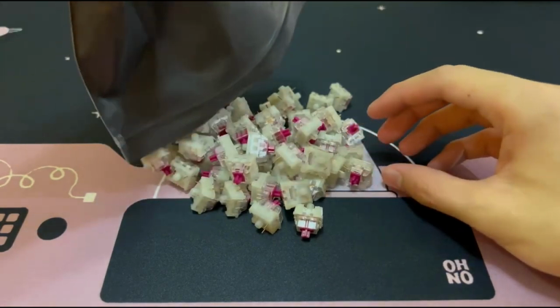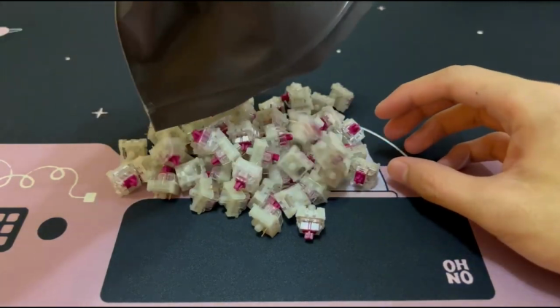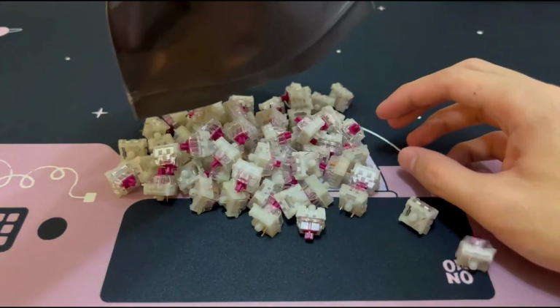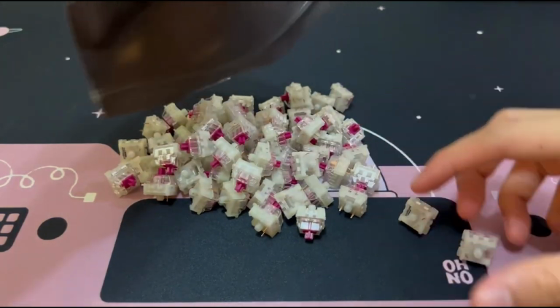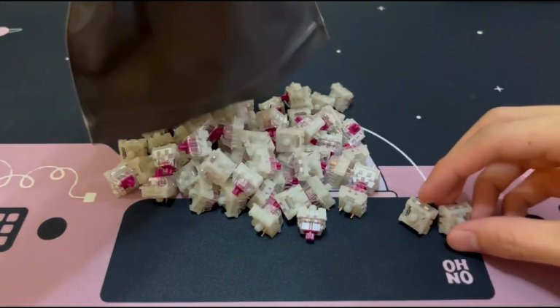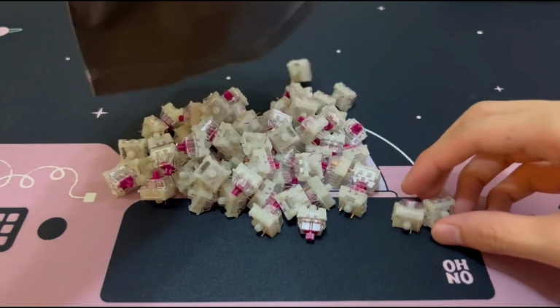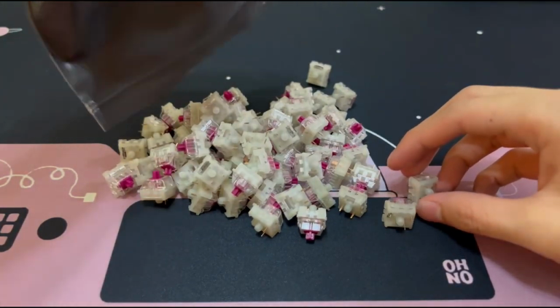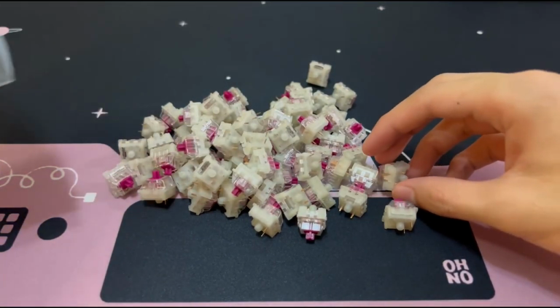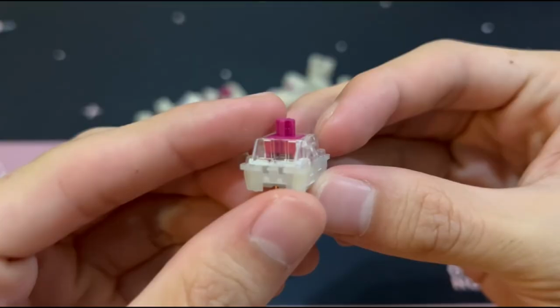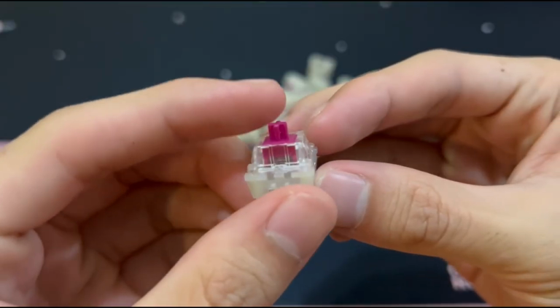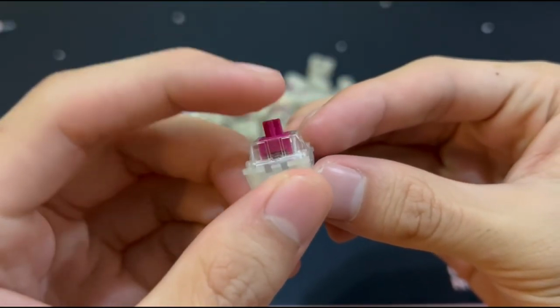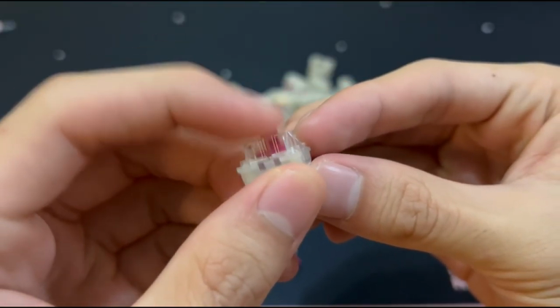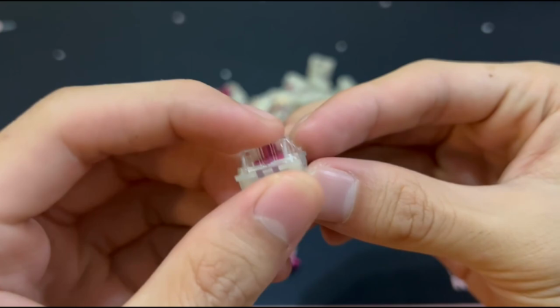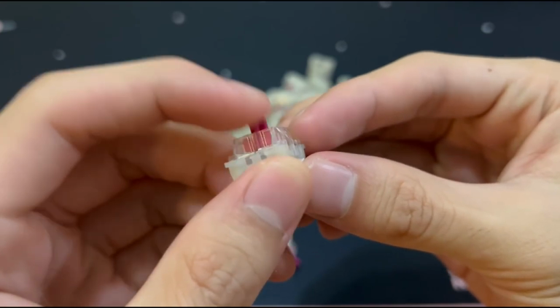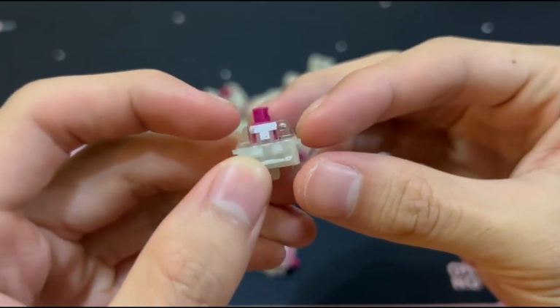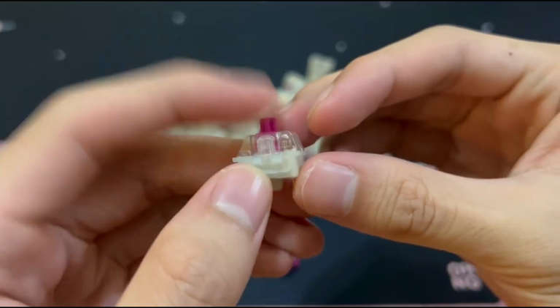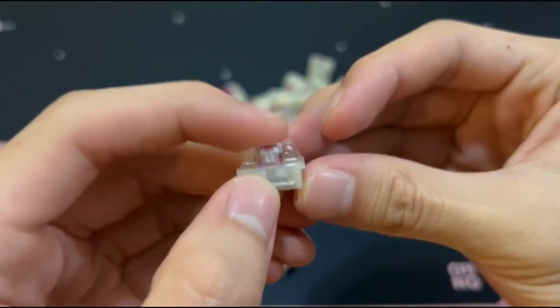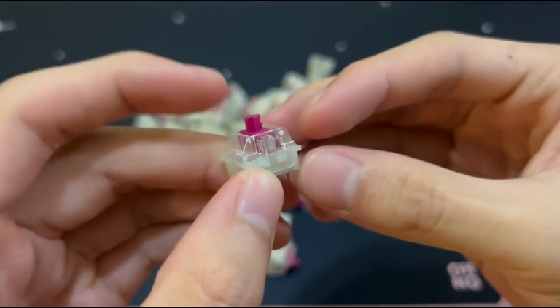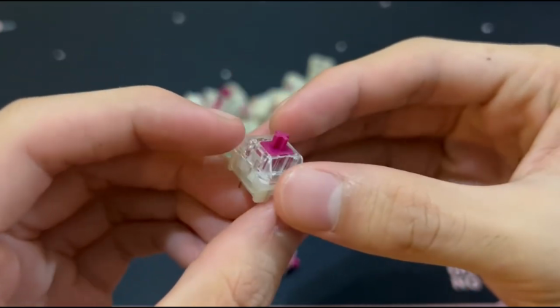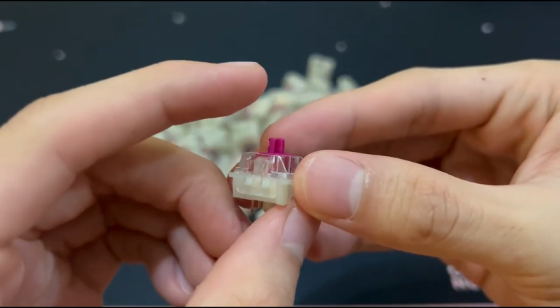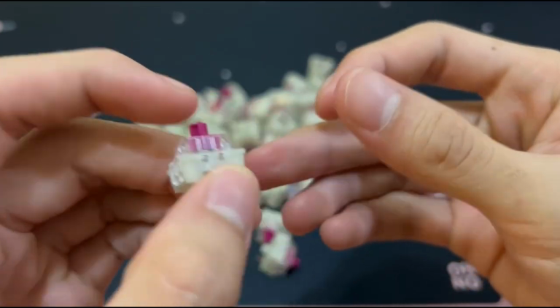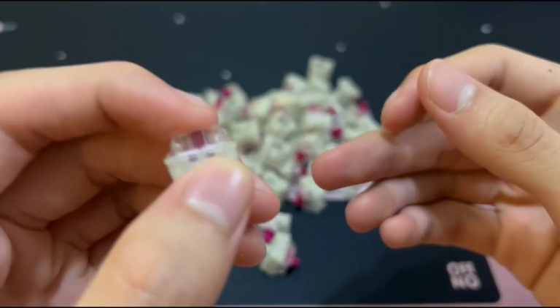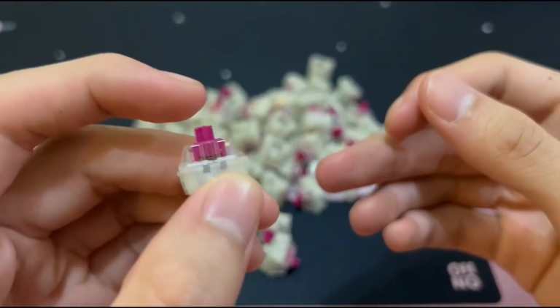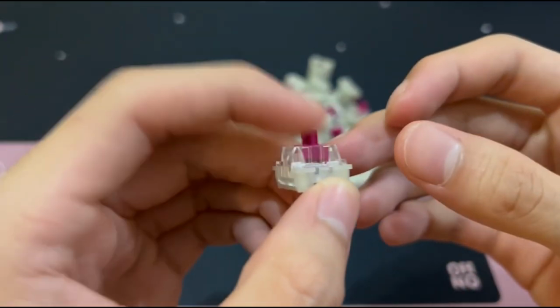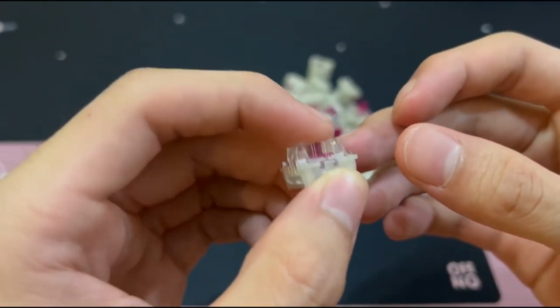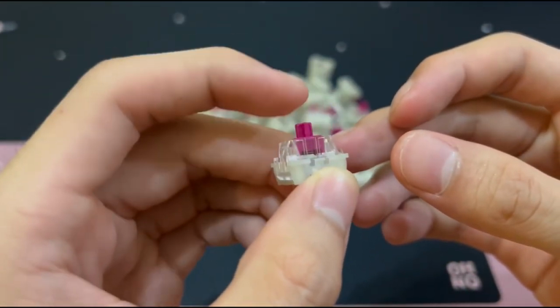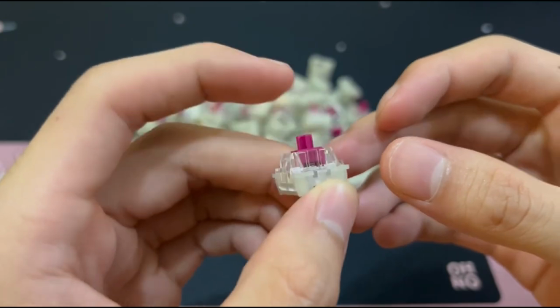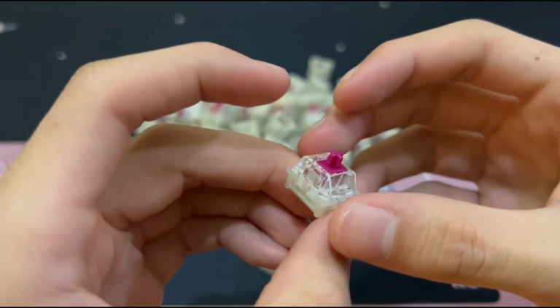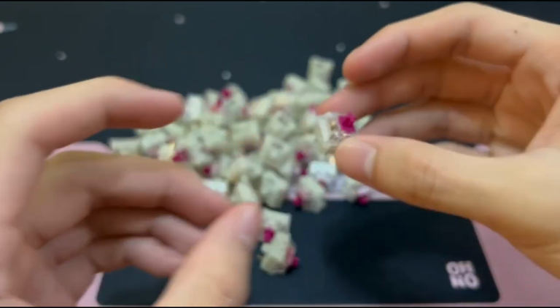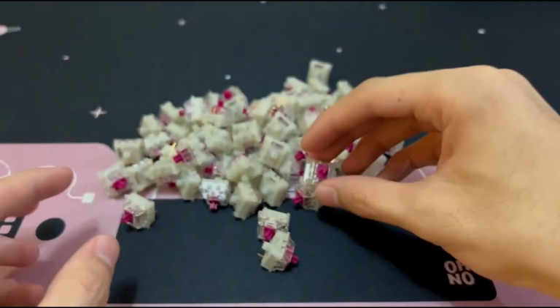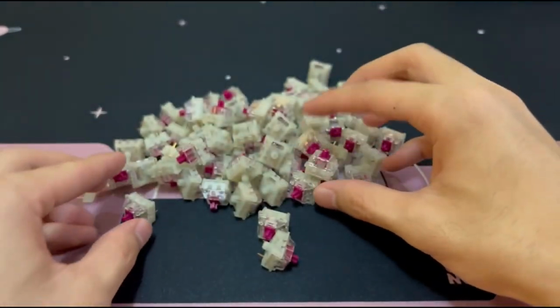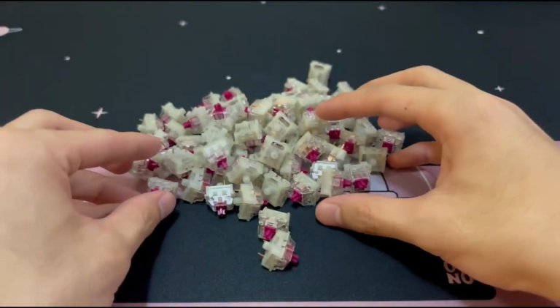These are linear switches which are supposed to be rivals to Gateron Yellows, but I still think that Gateron Yellows are better. However, these switches are really cheap so you'll be getting what you paid for.